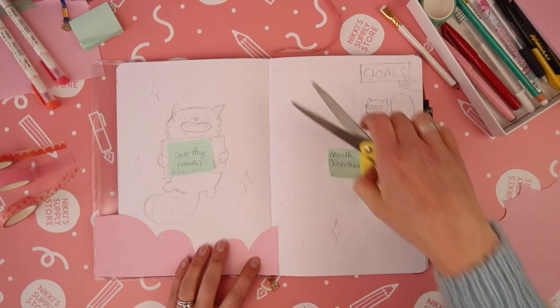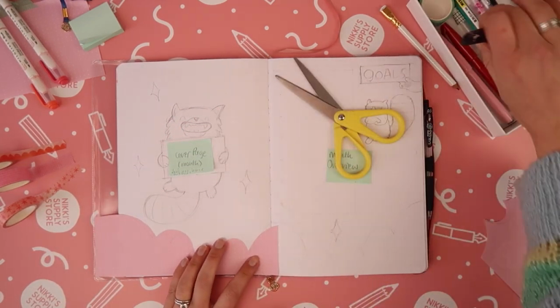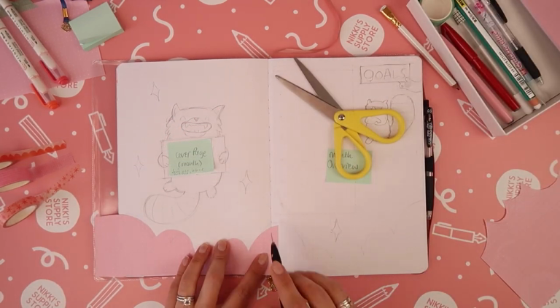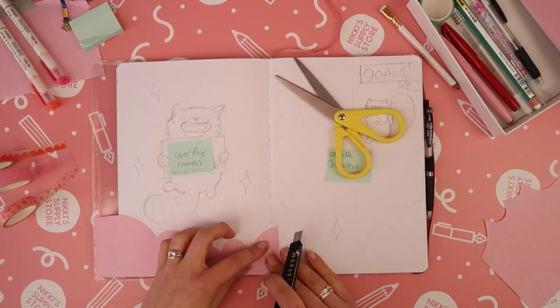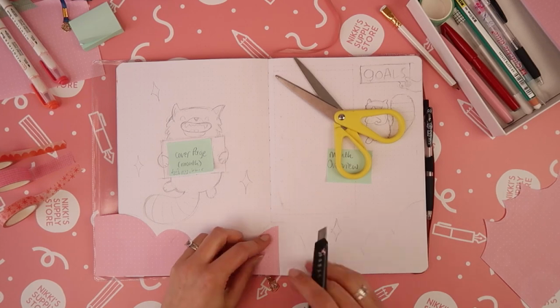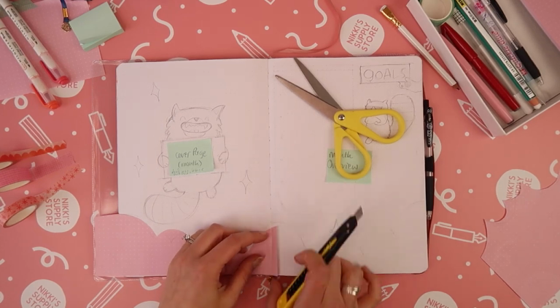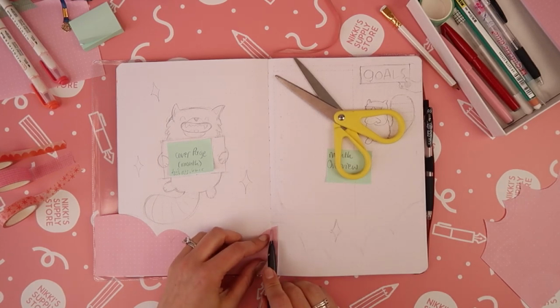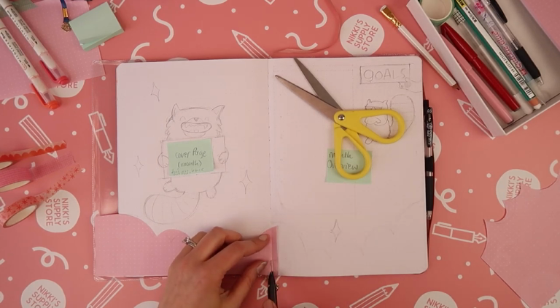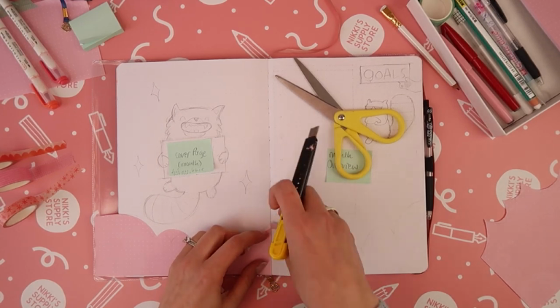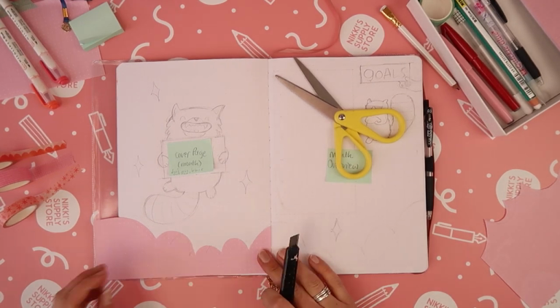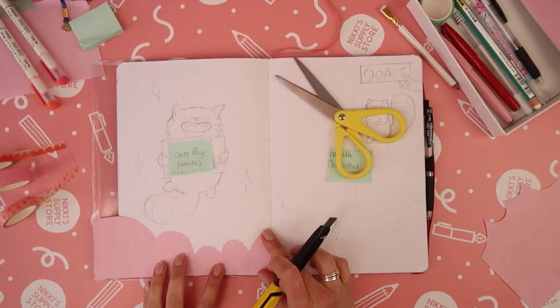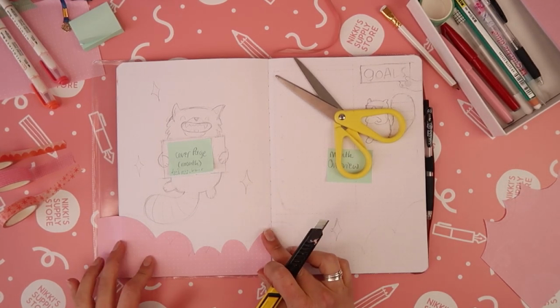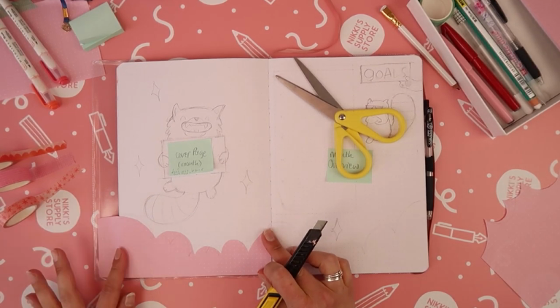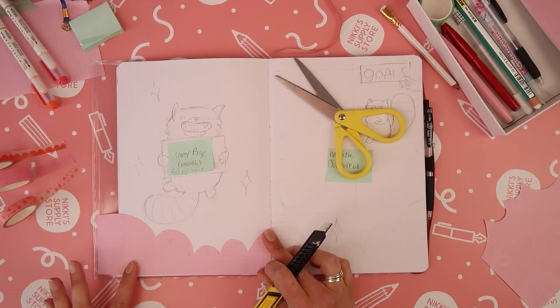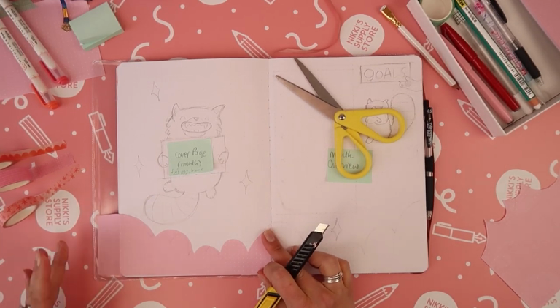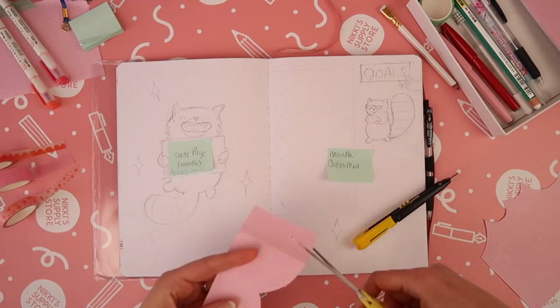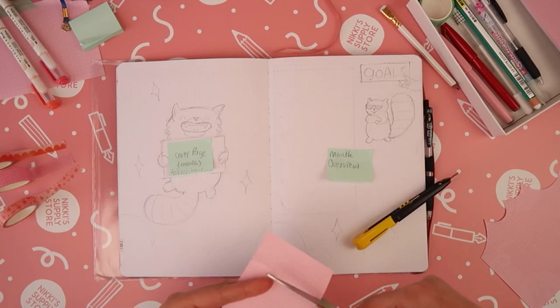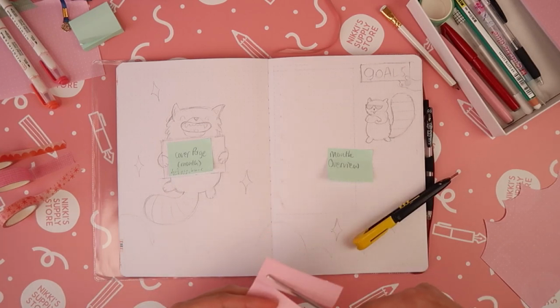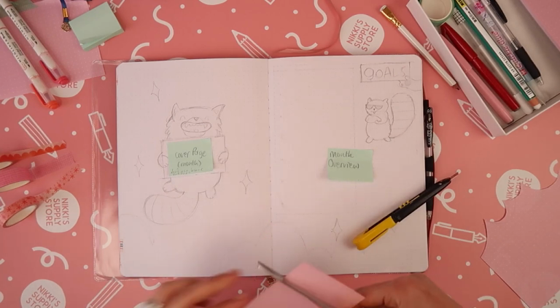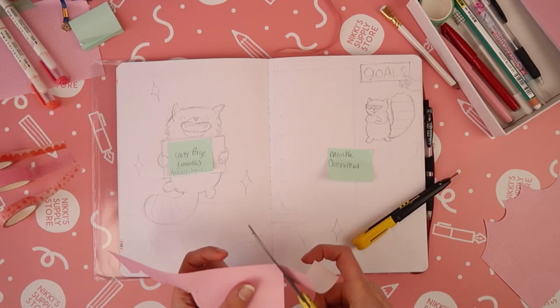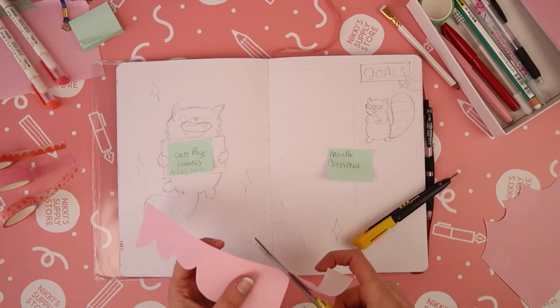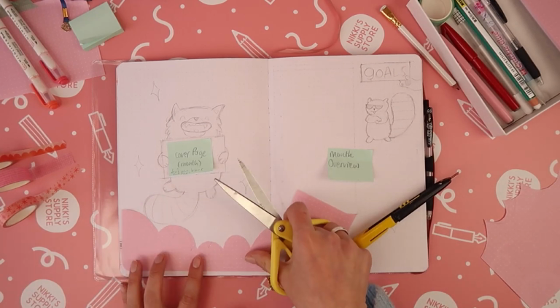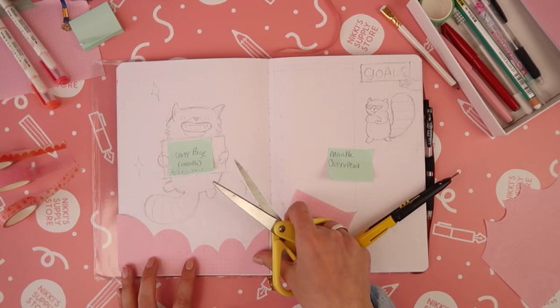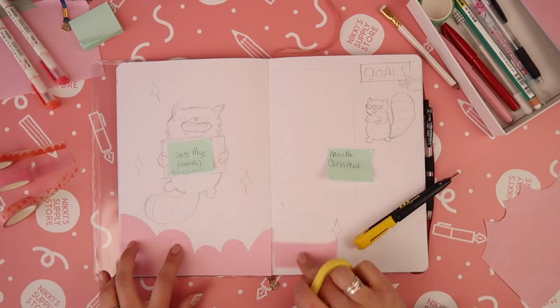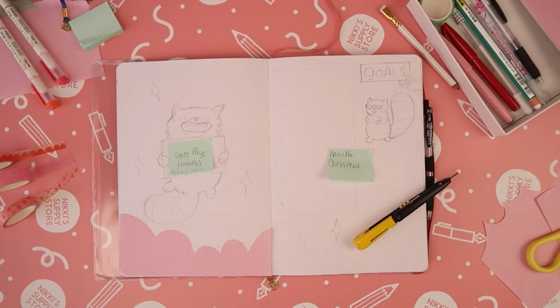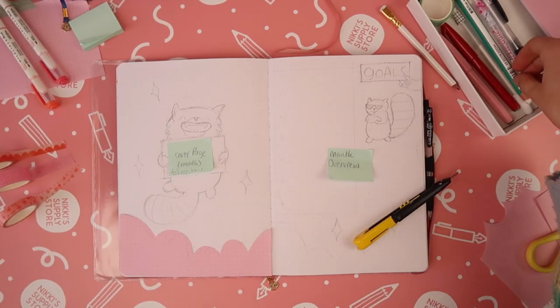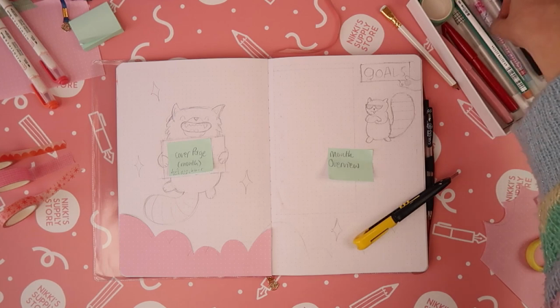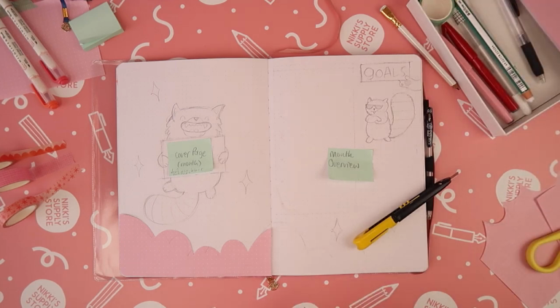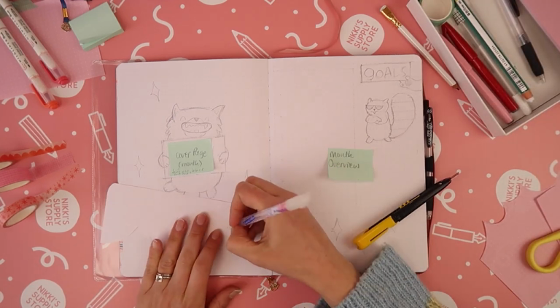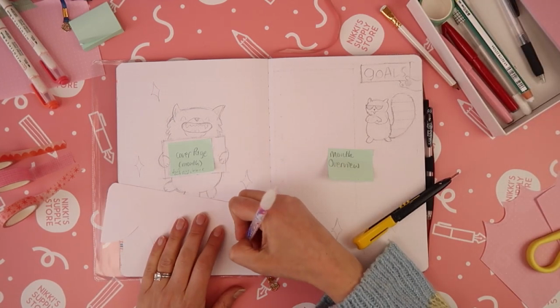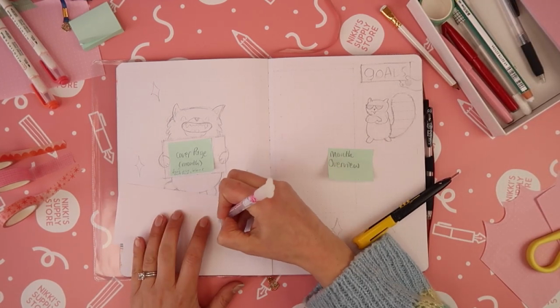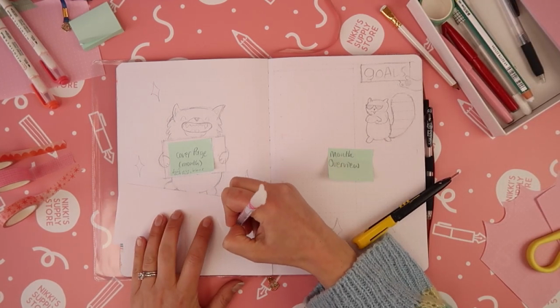I started out in my usual way of sketching out all of the elements that I wanted to include using a pencil. I love a Blackwing Pearl because it's just the right amount of softness and darkness to do really quick sketches.